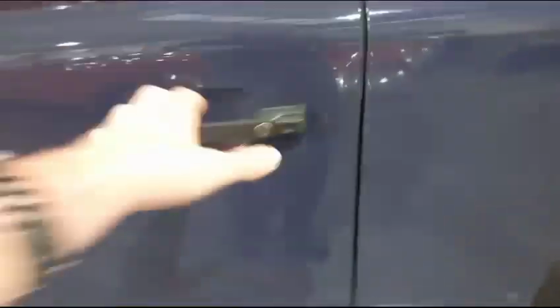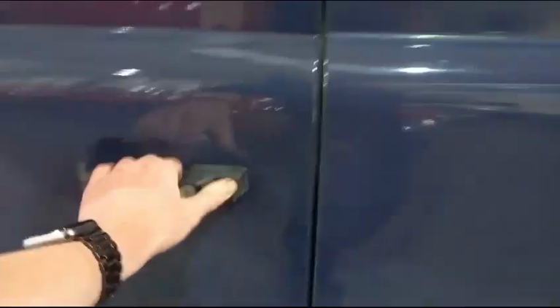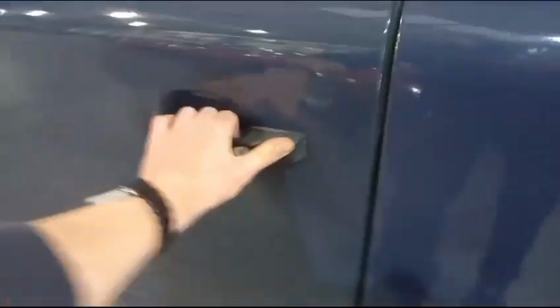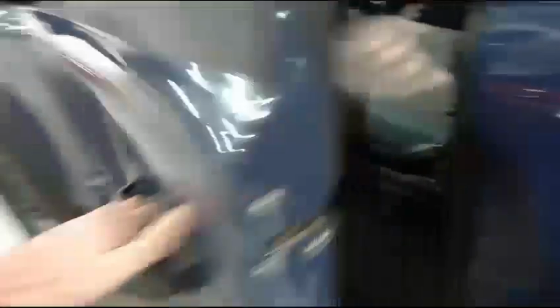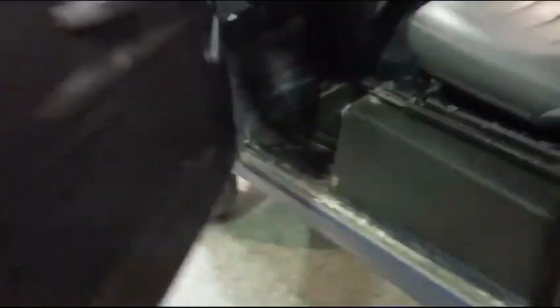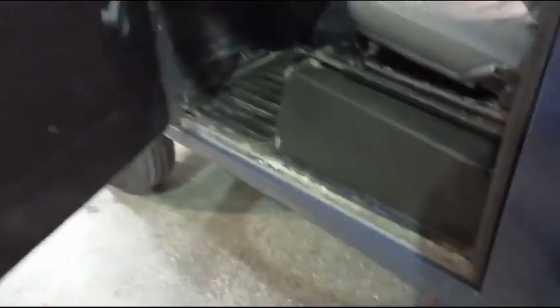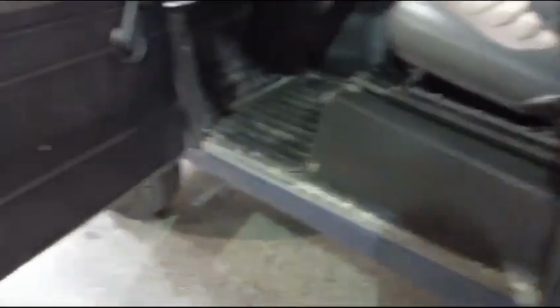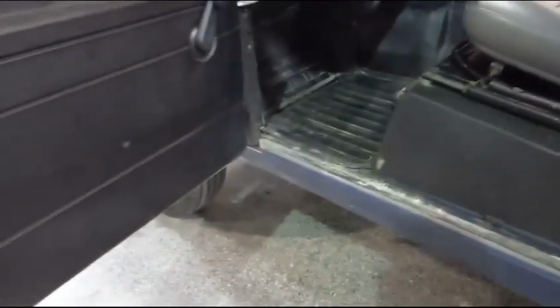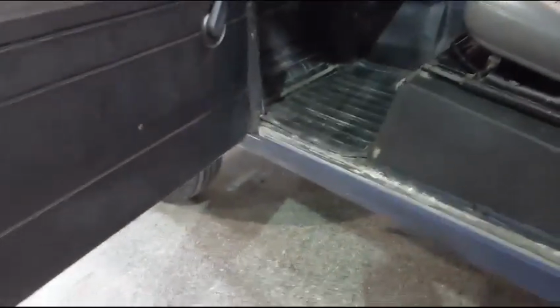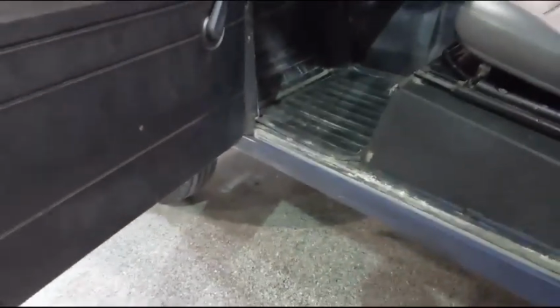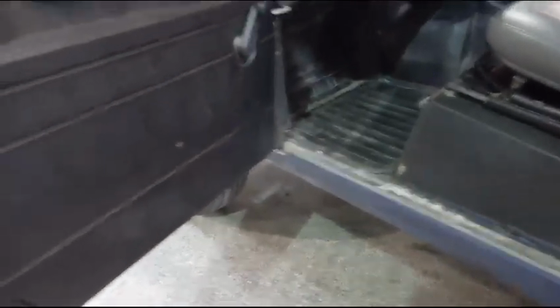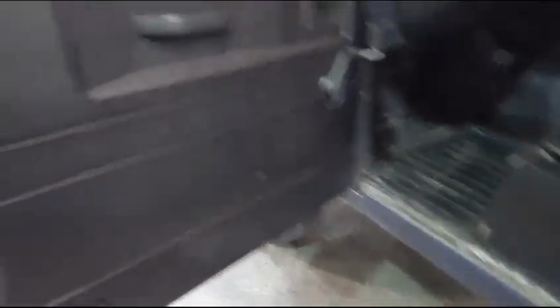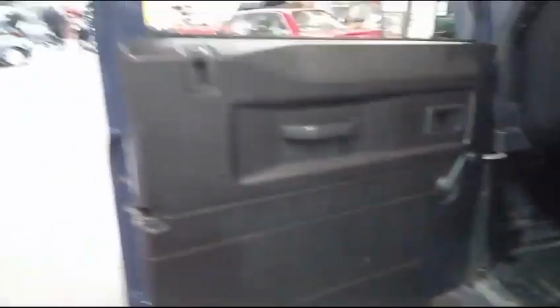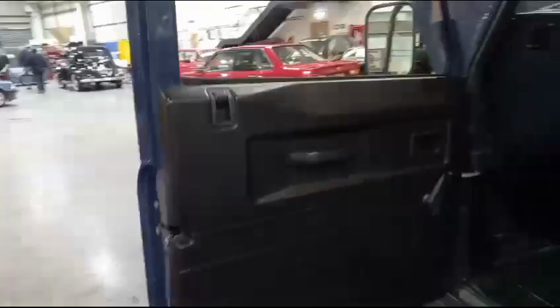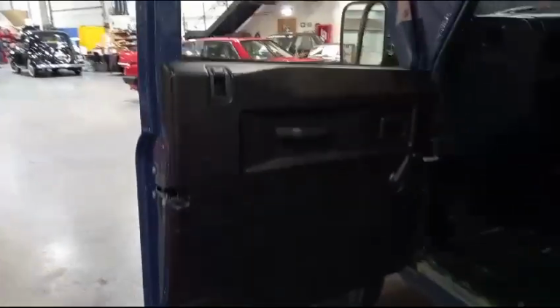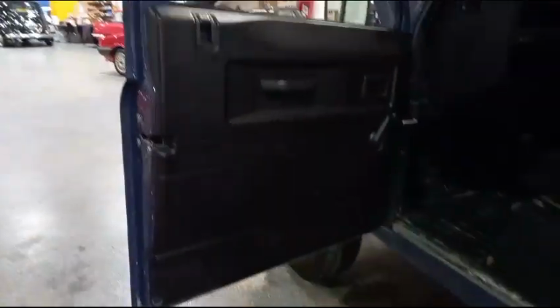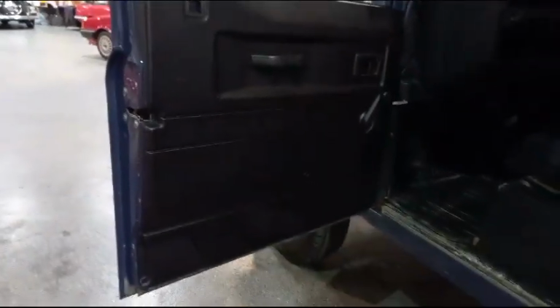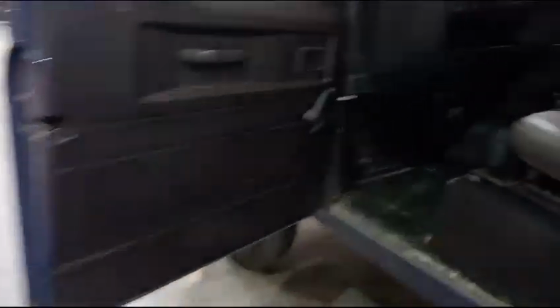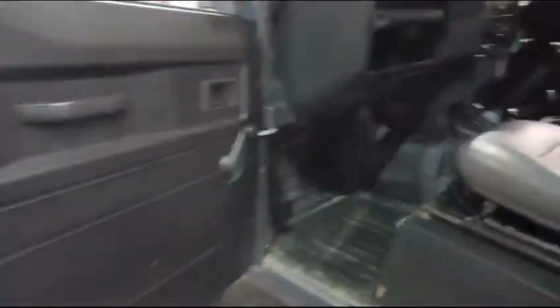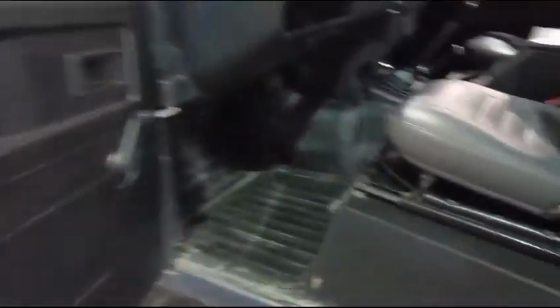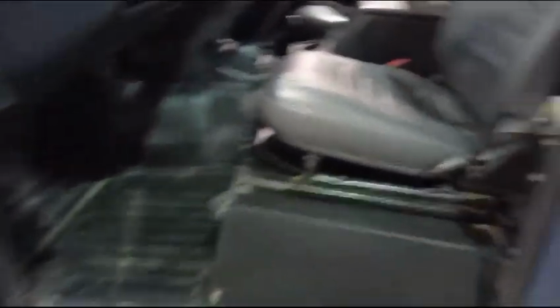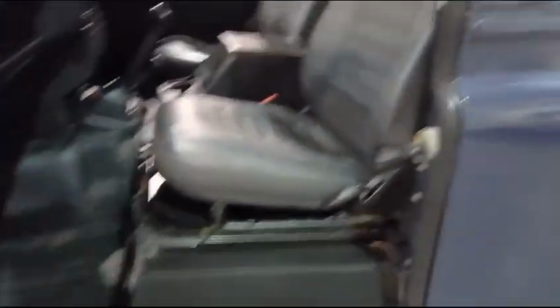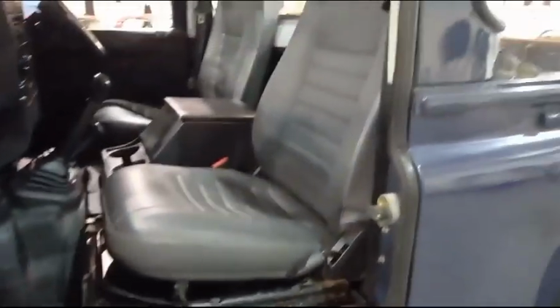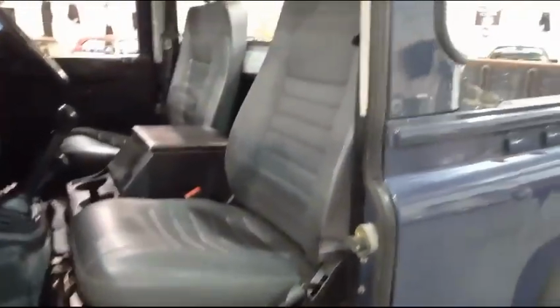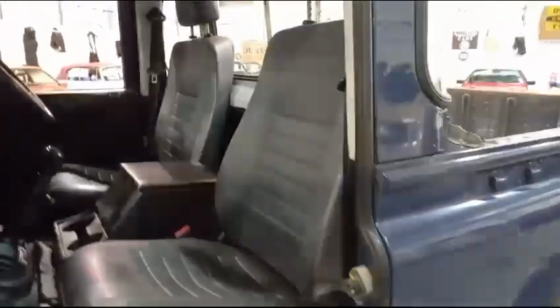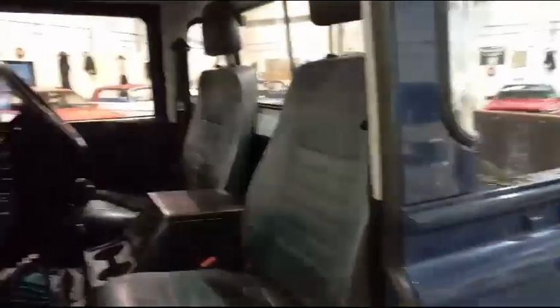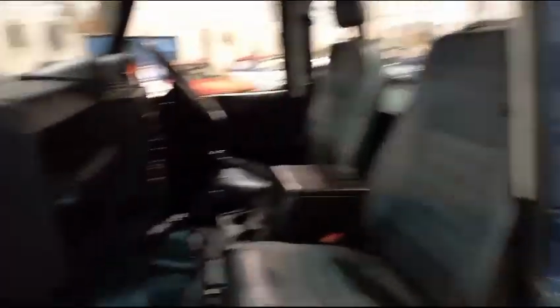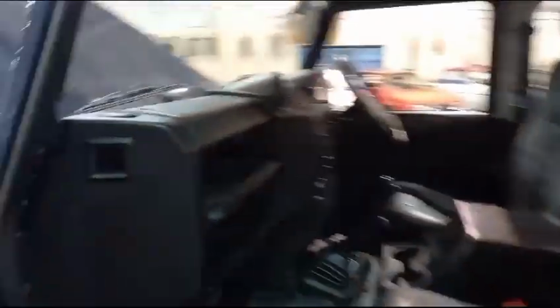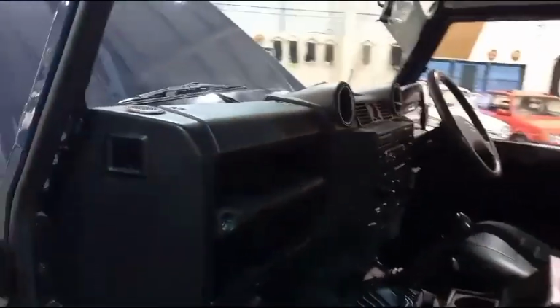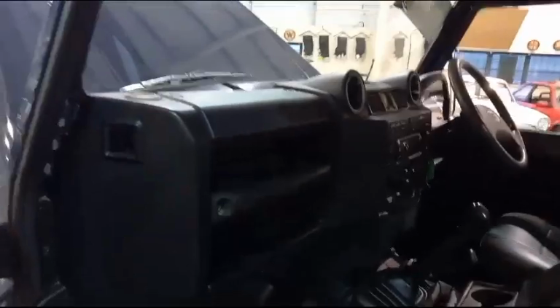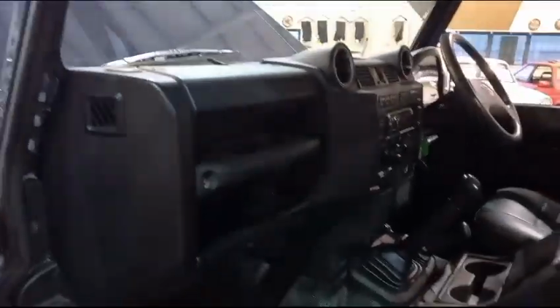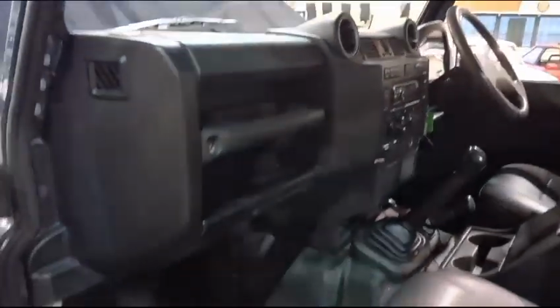Like in here — again, this side just as good as the other side. Seat looks good on this end of the dash.